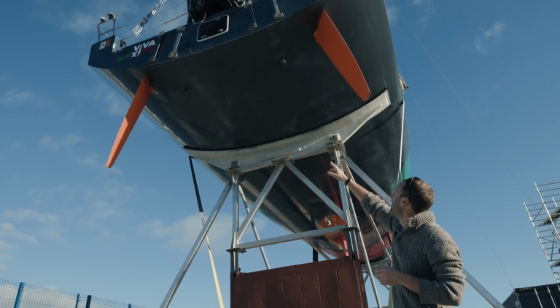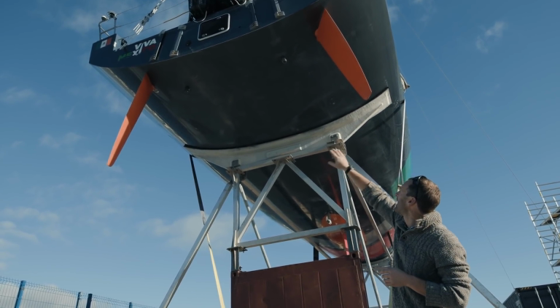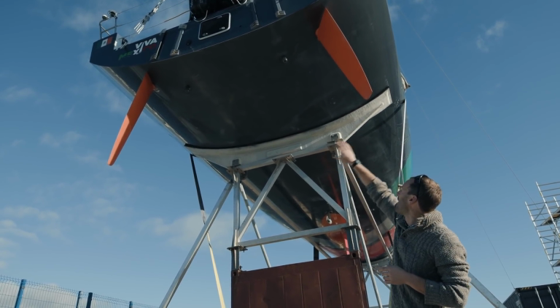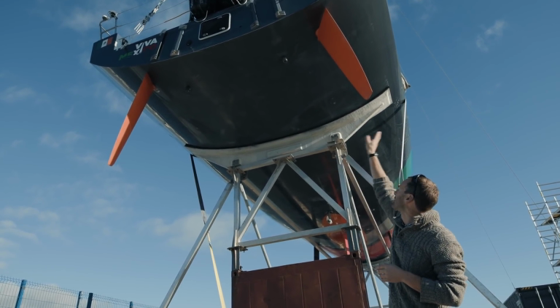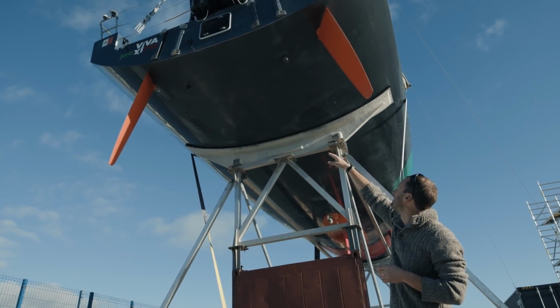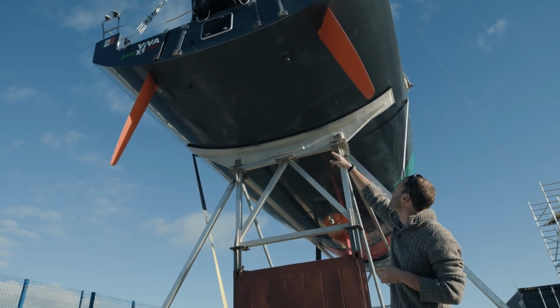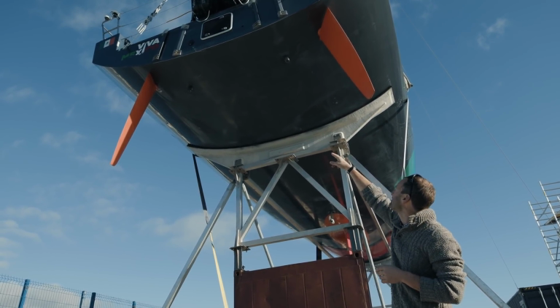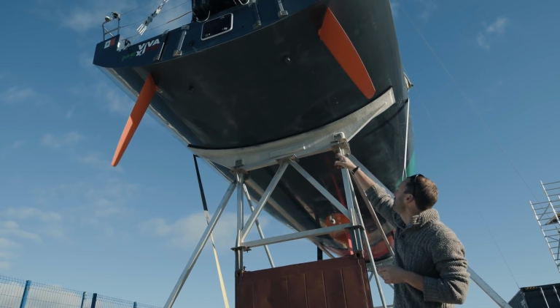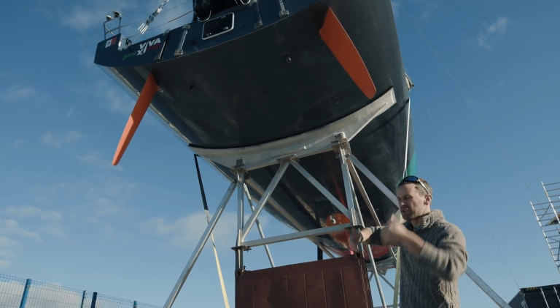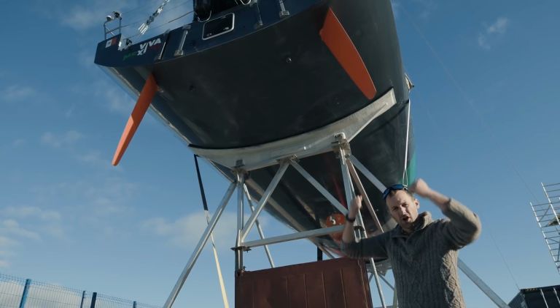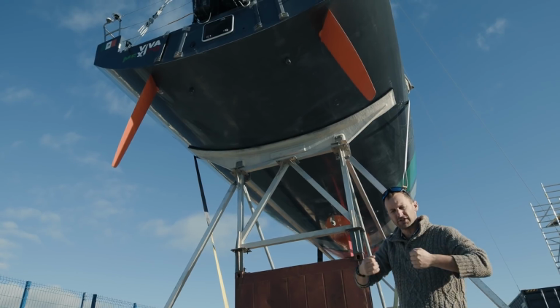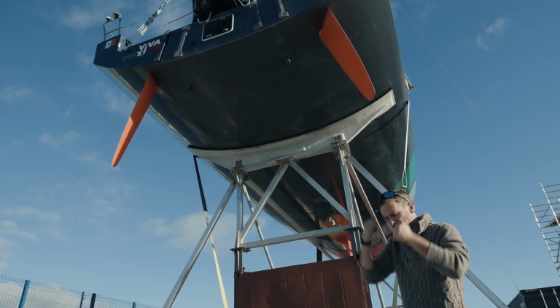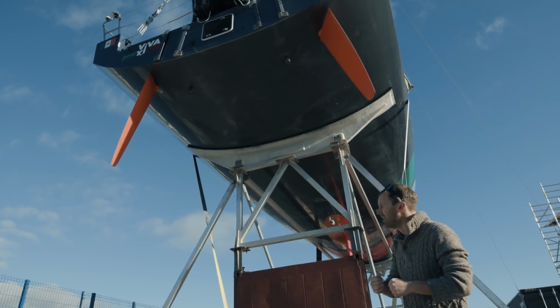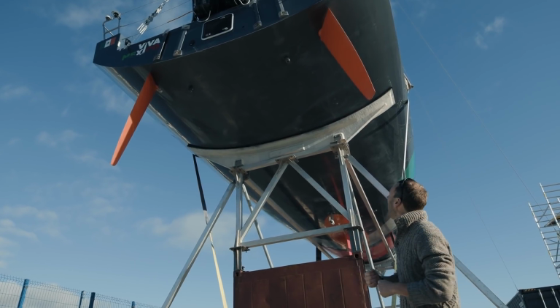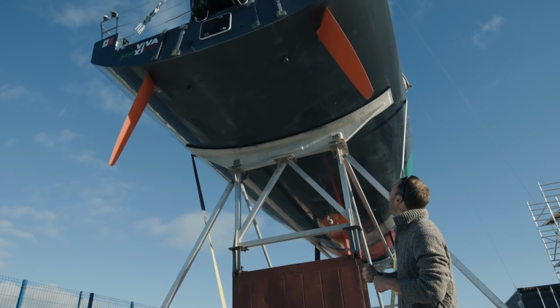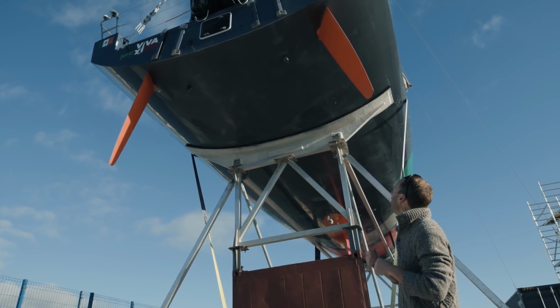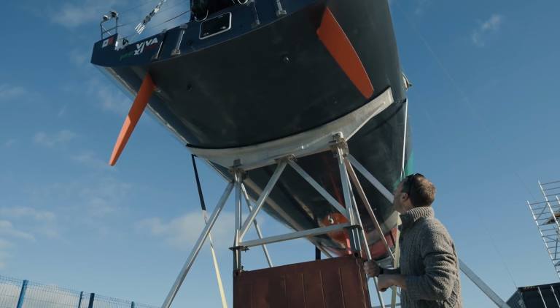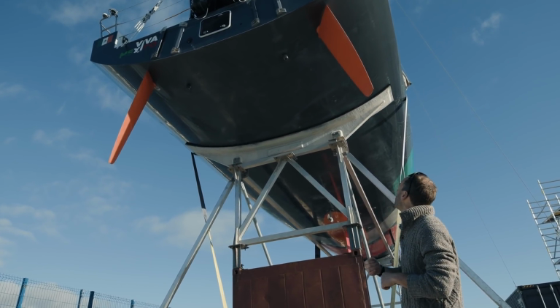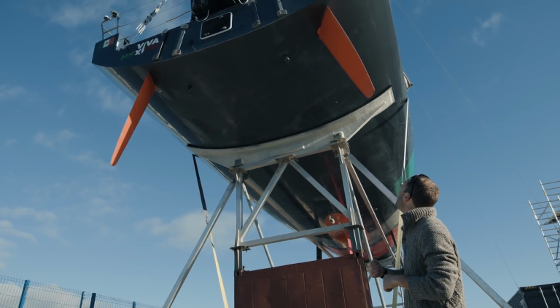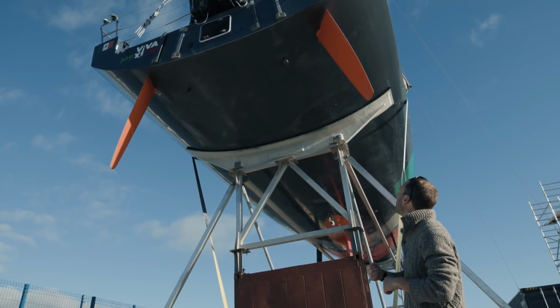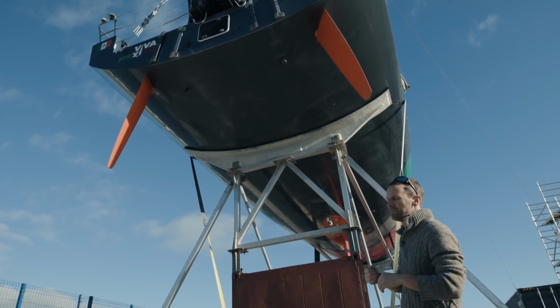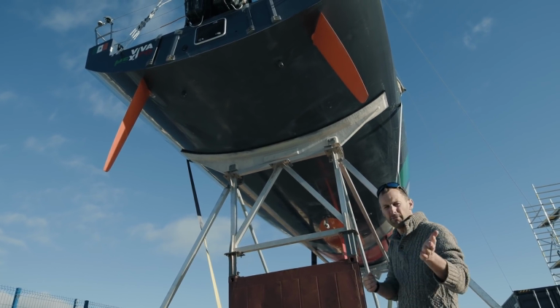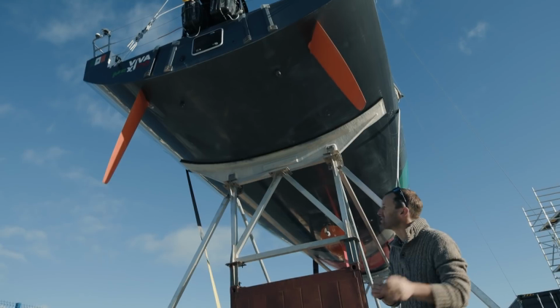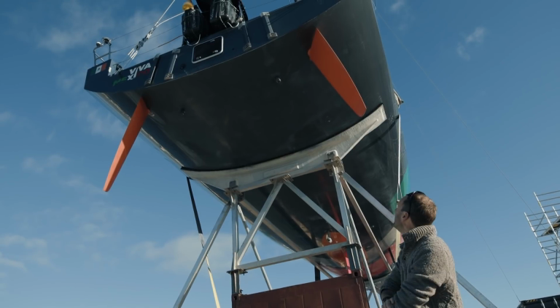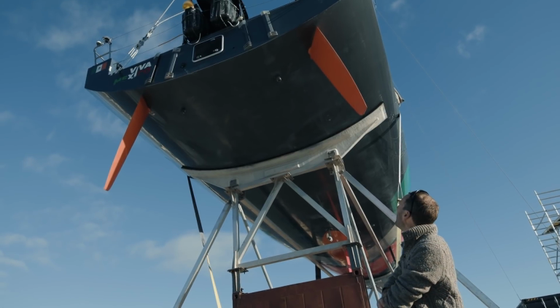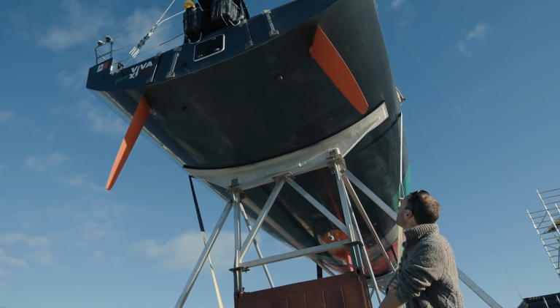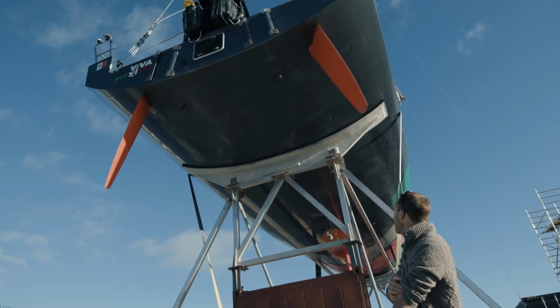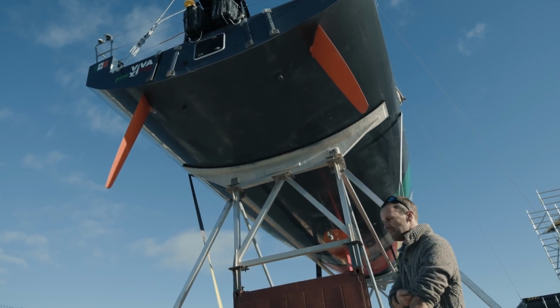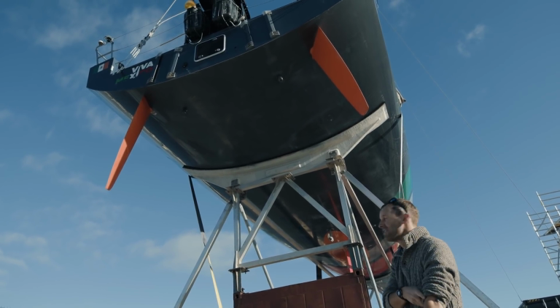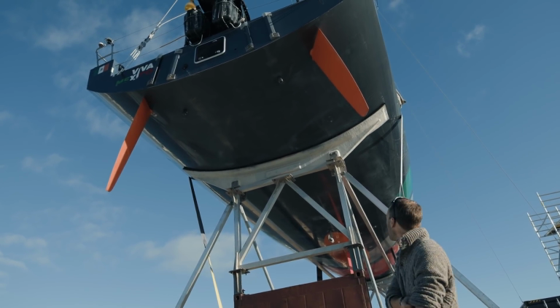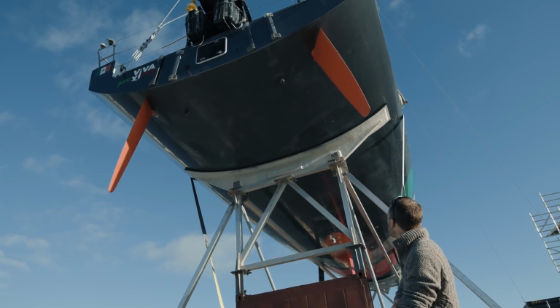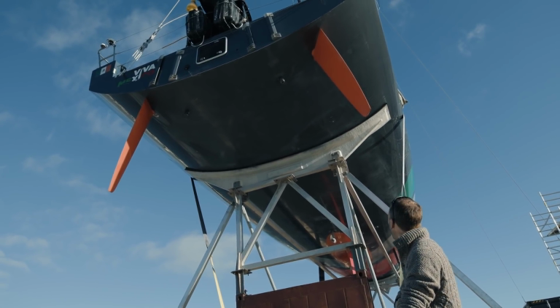And then just on that back transom, you've got the slots for sliding on another rudder if you want to use it for an emergency, and also - God forbid - the escape hatch as well.